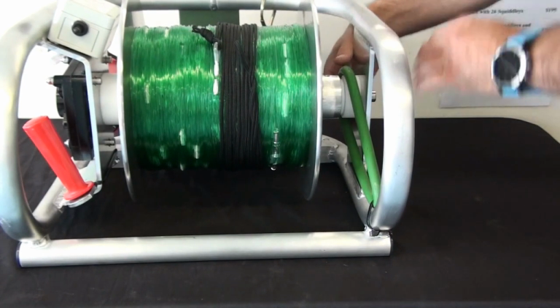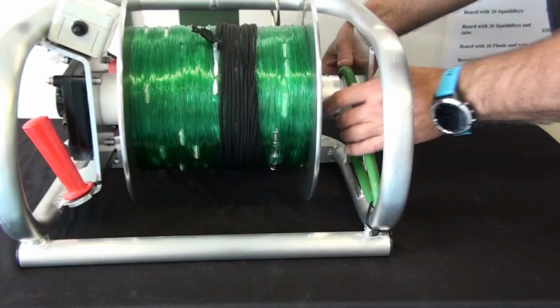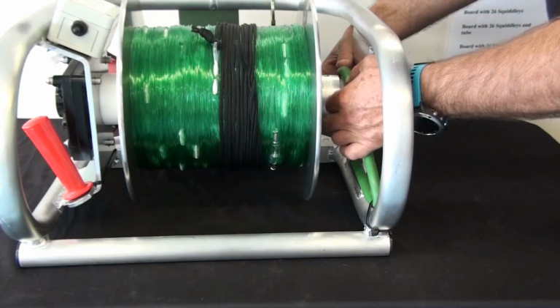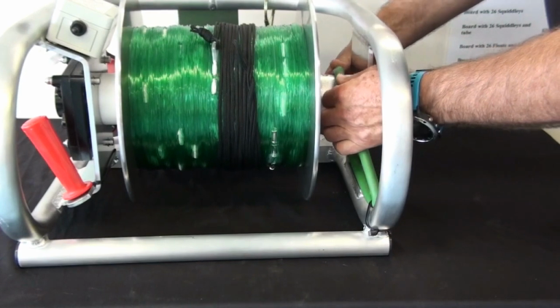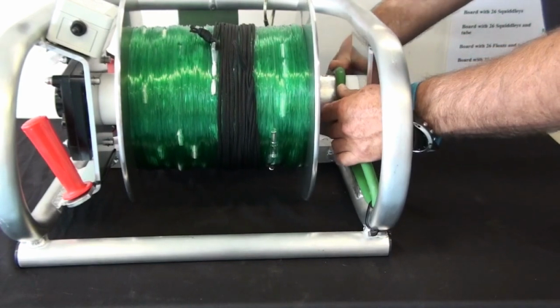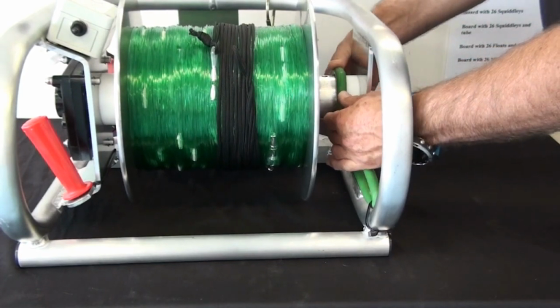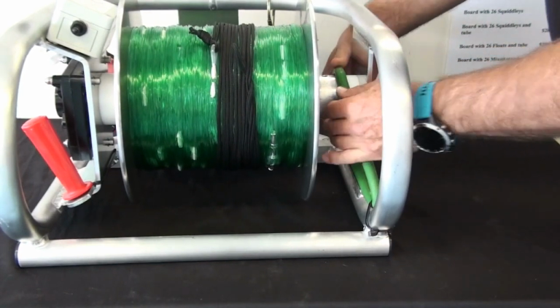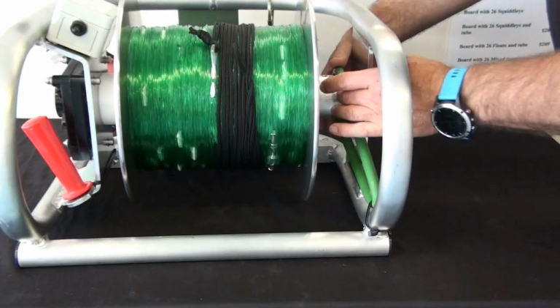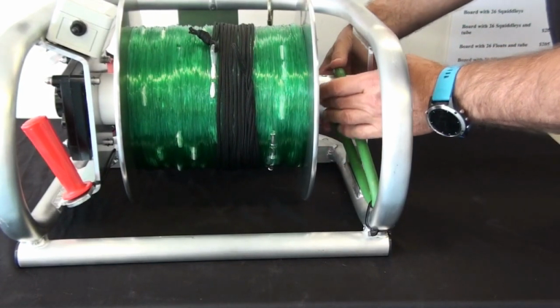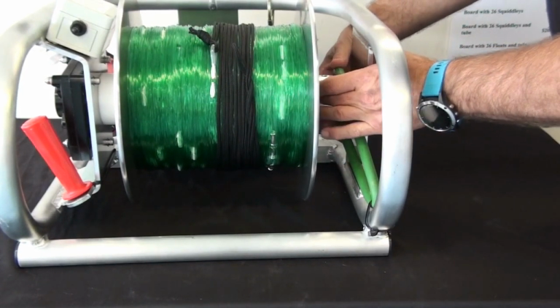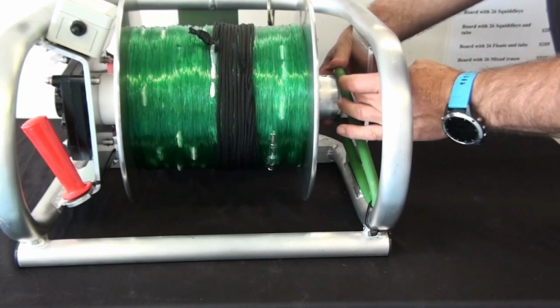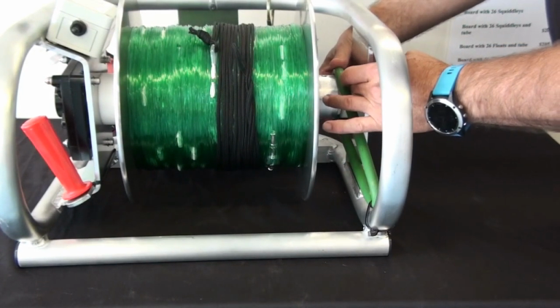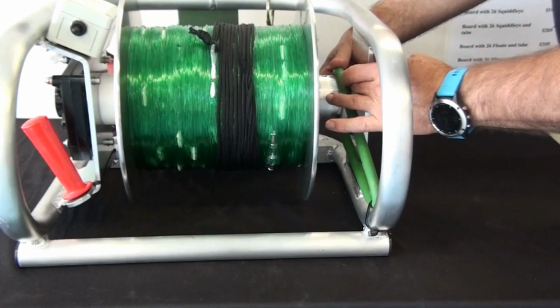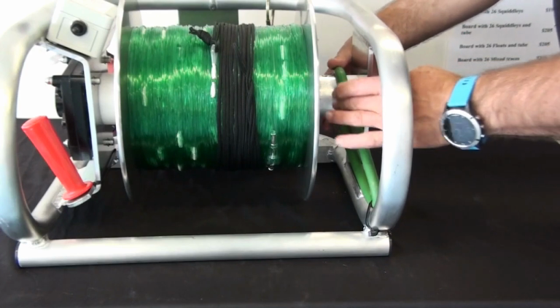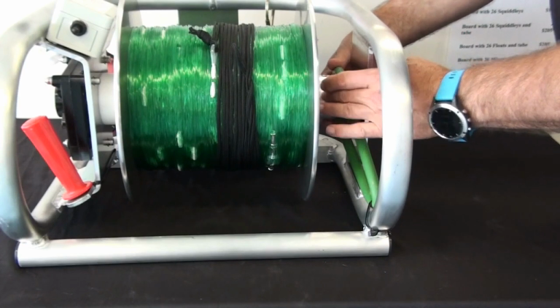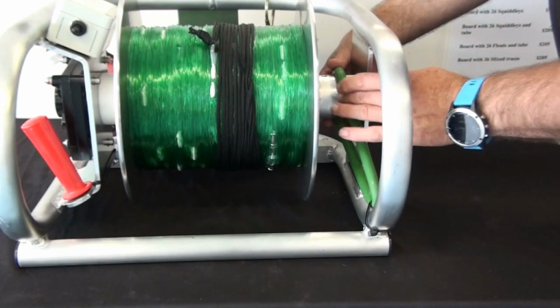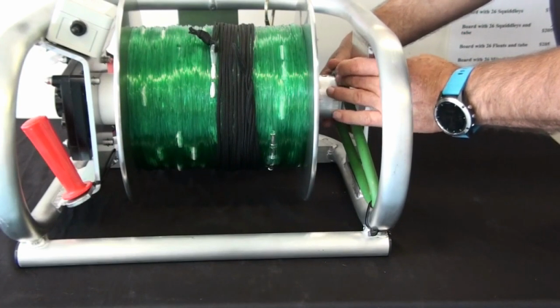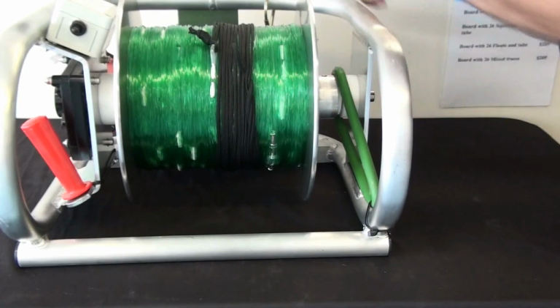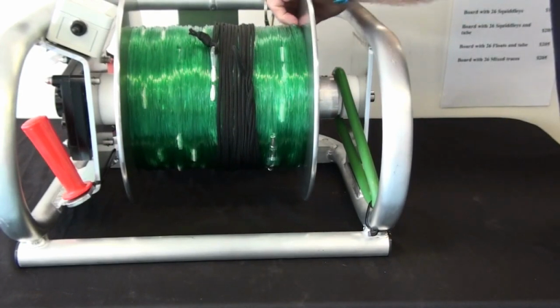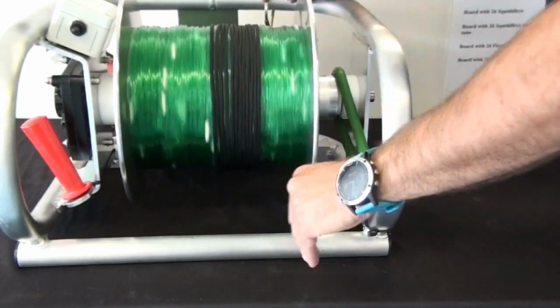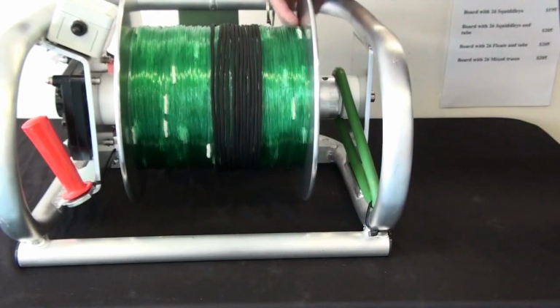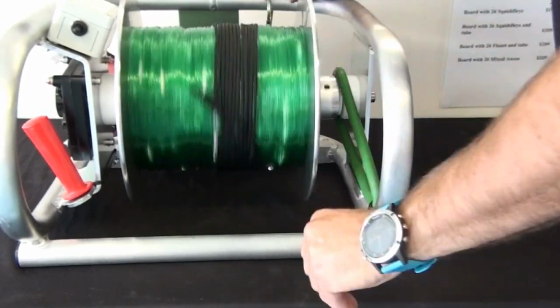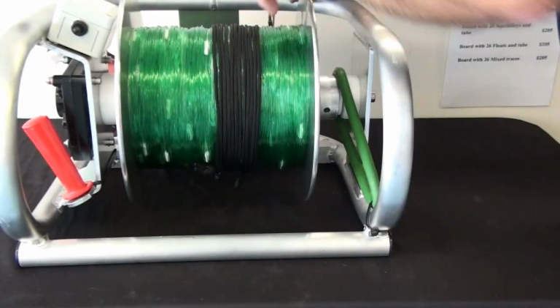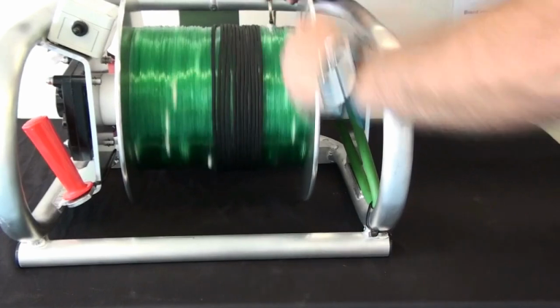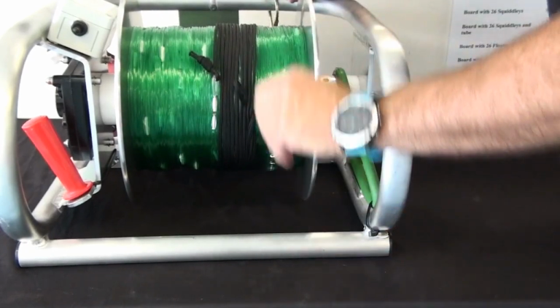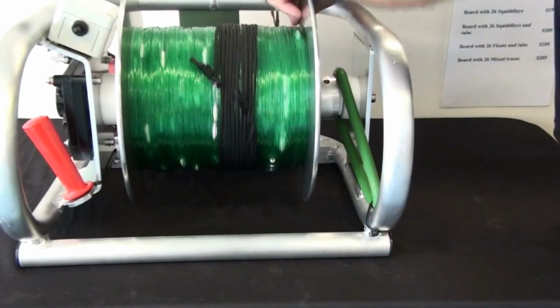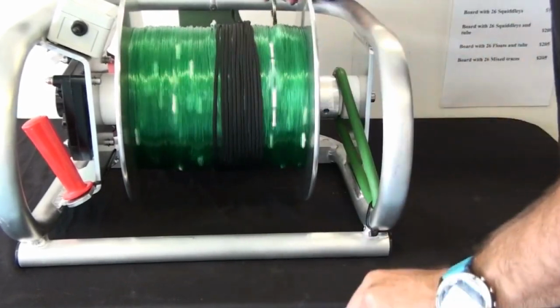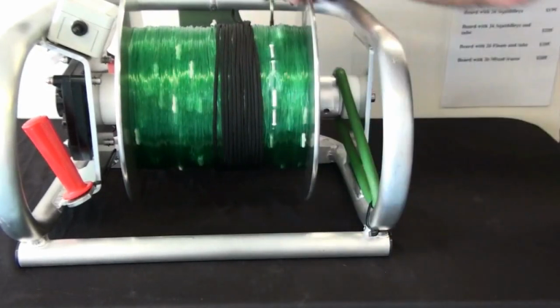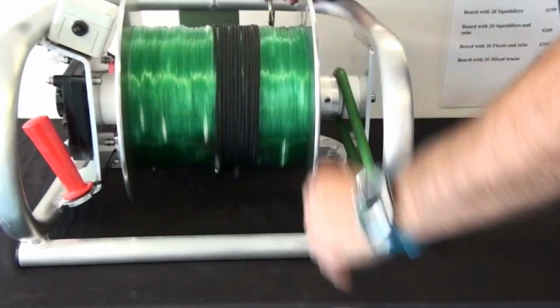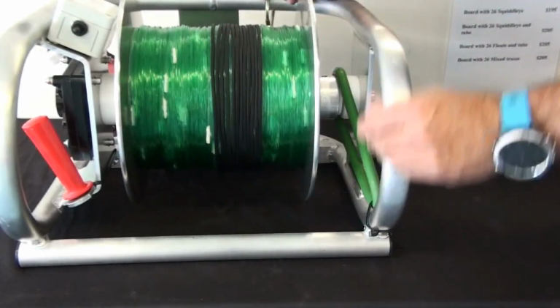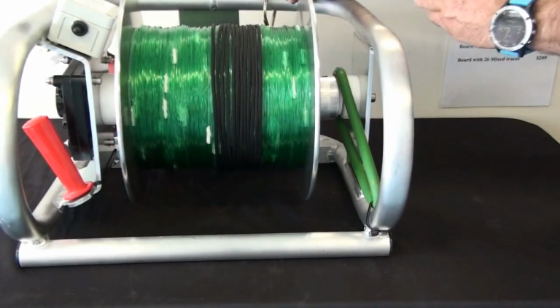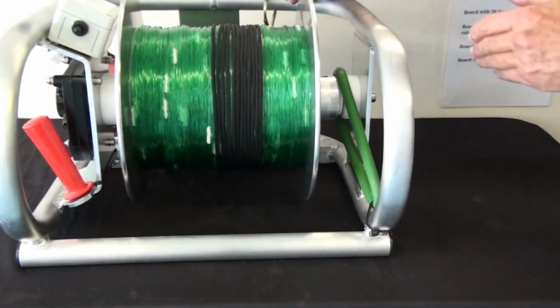What we do is take the drag rubber and just drop it down into the gap between the drum and the bush. With the drag rubber down in that gap, that adds a level of drag, and as you can see, as soon as the pull comes off the drum slows down.